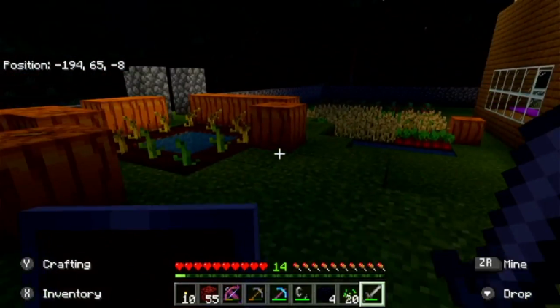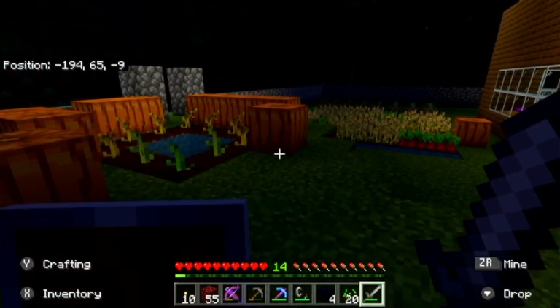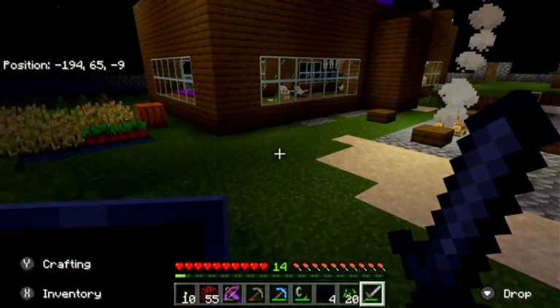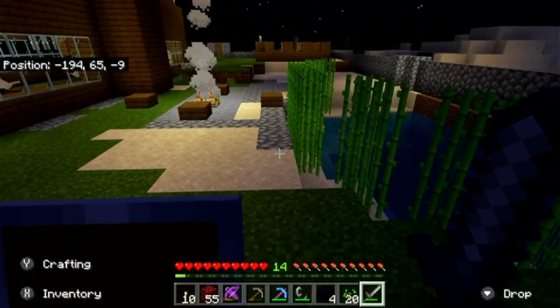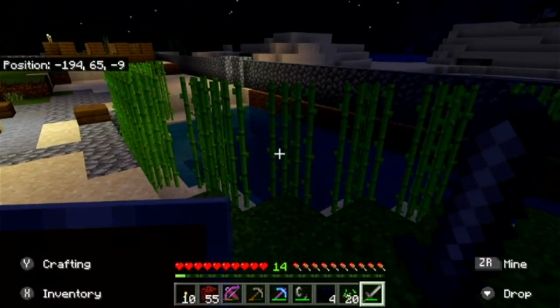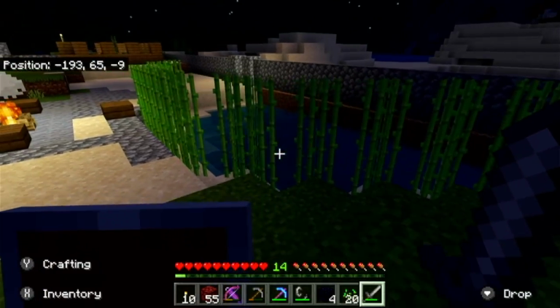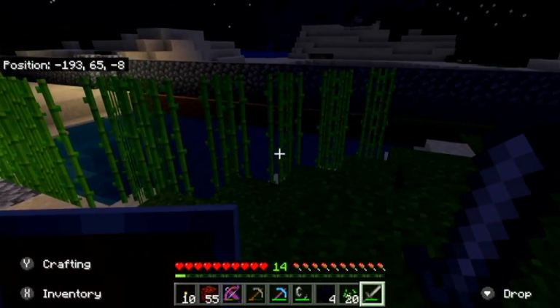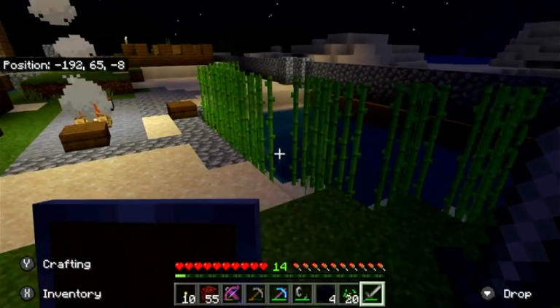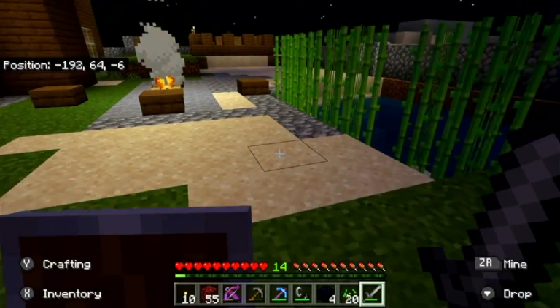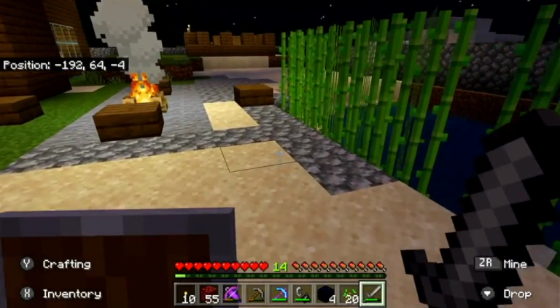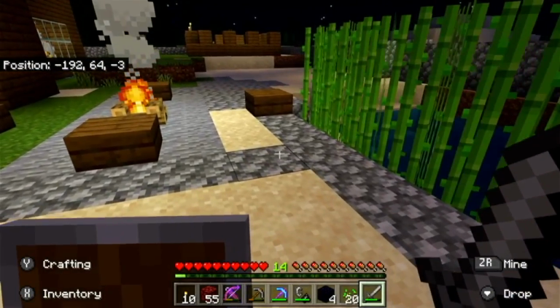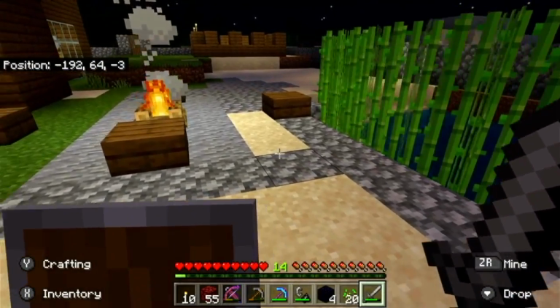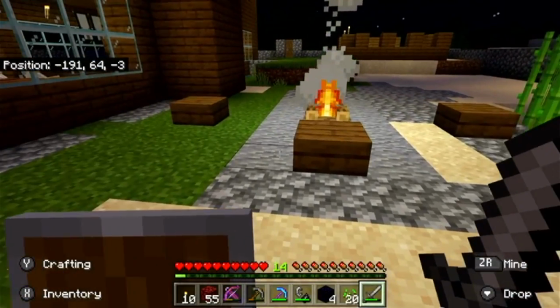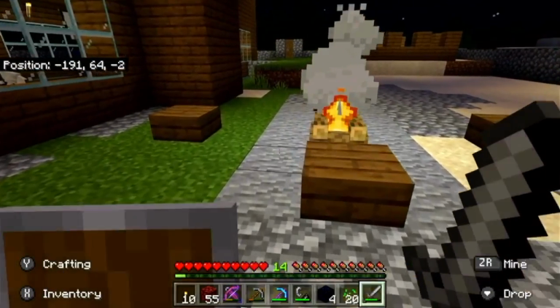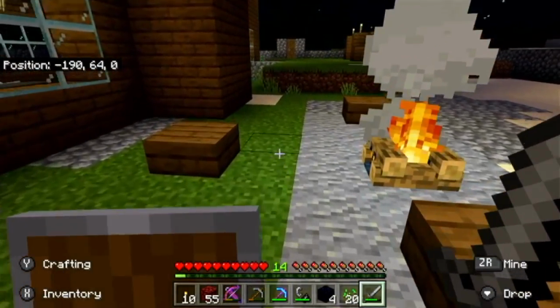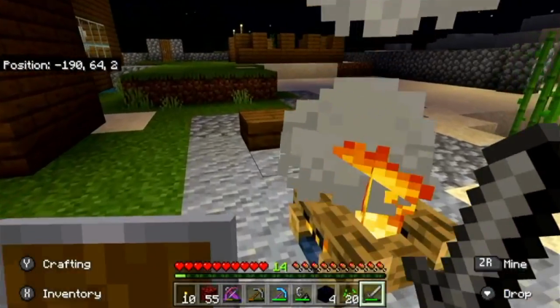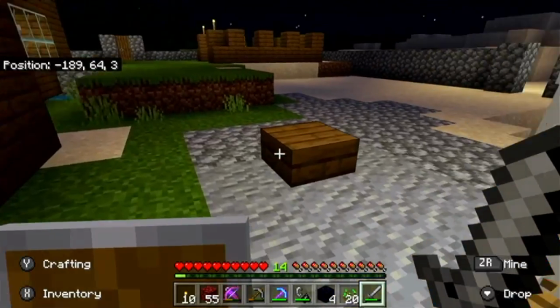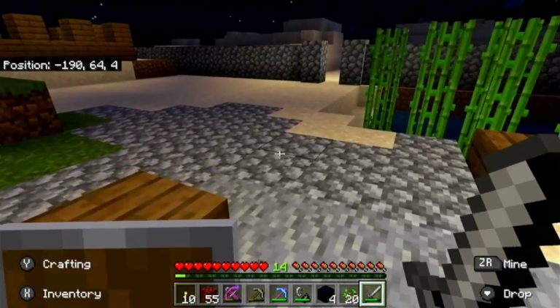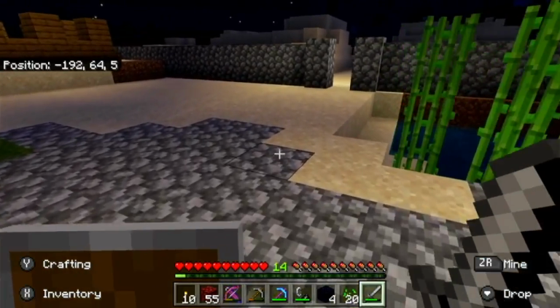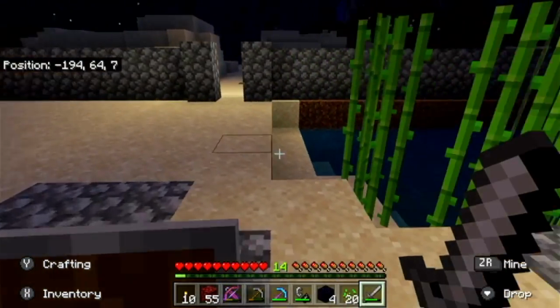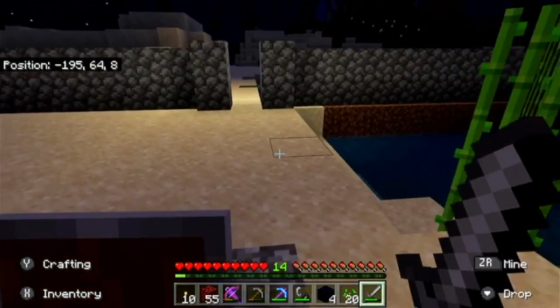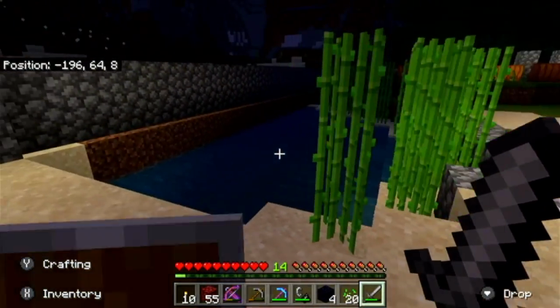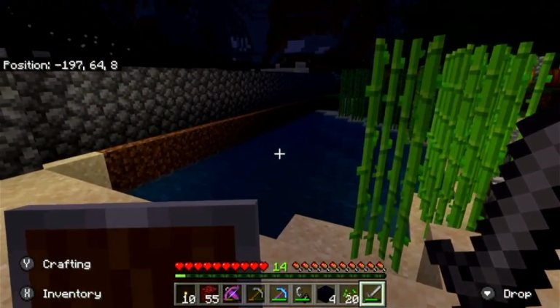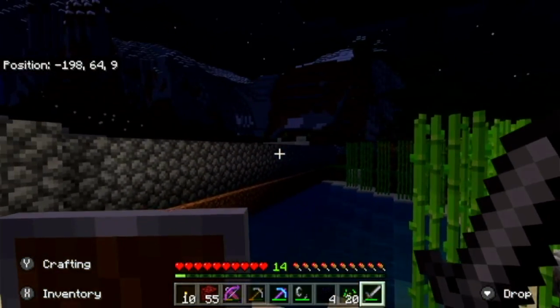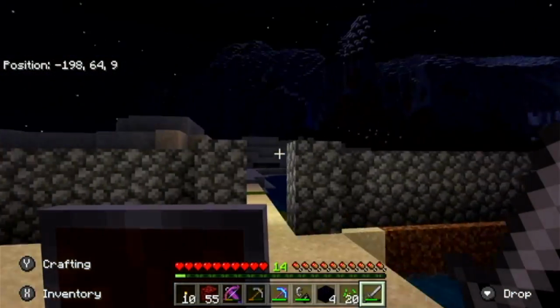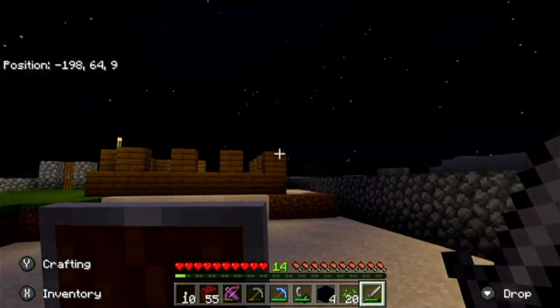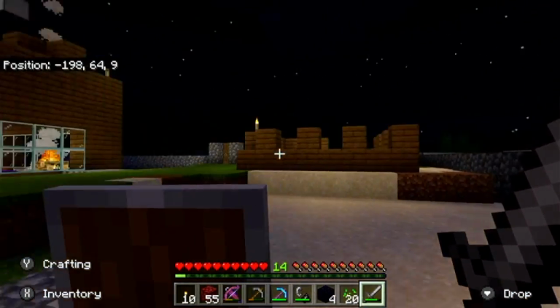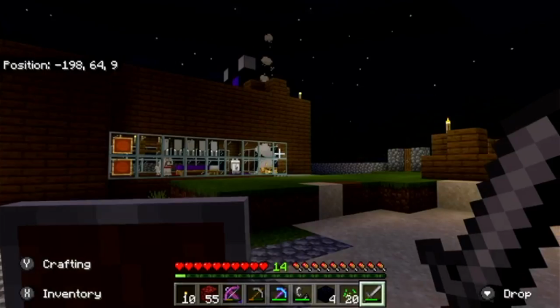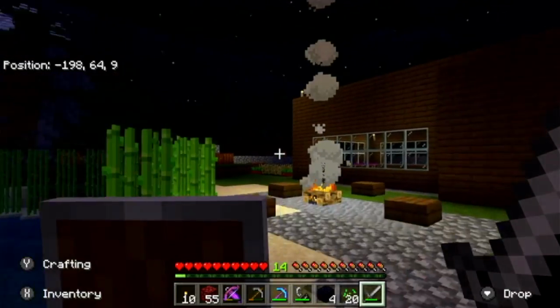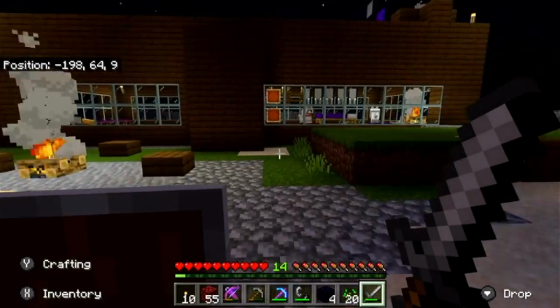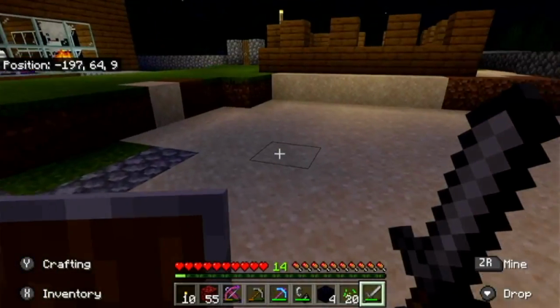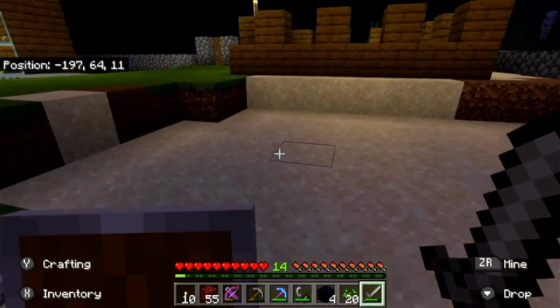Then we have some sugar cane — just a little sugar cane farm where I grow some stuff. We have a little campfire place here. Really cool. And of course, the cobblestone wall extends all the way around my place.